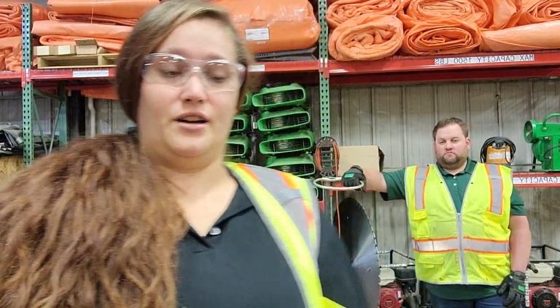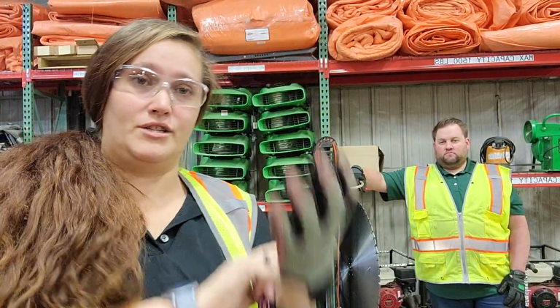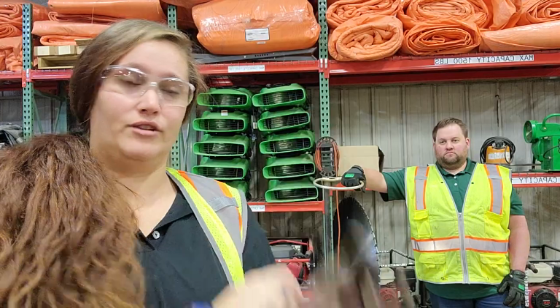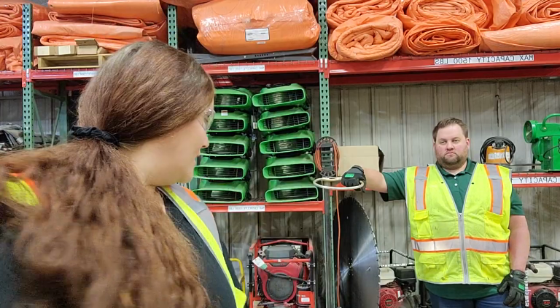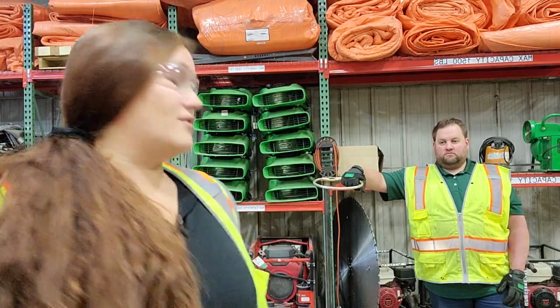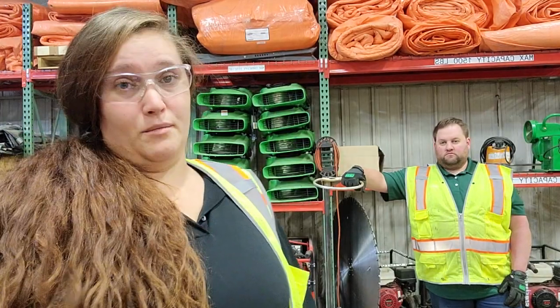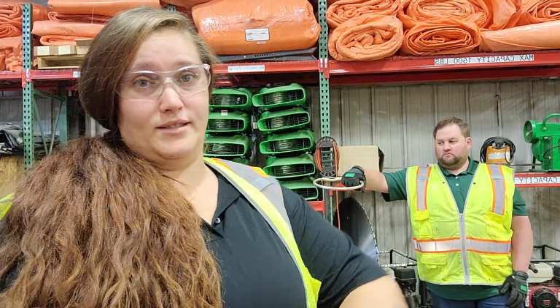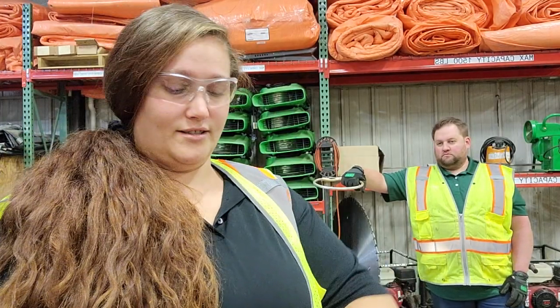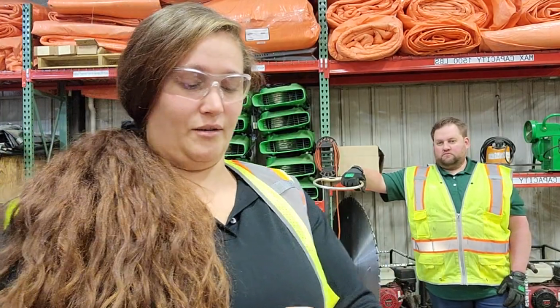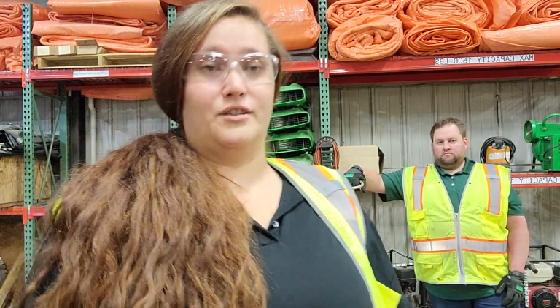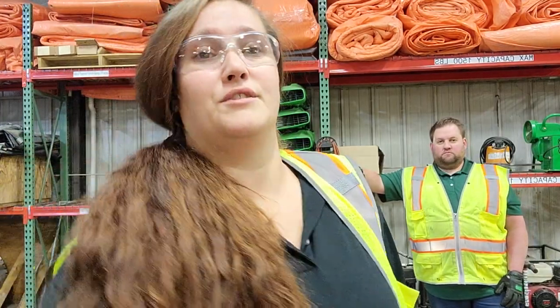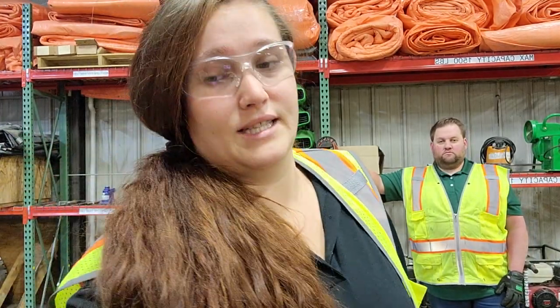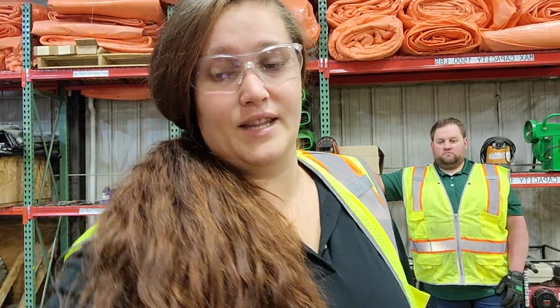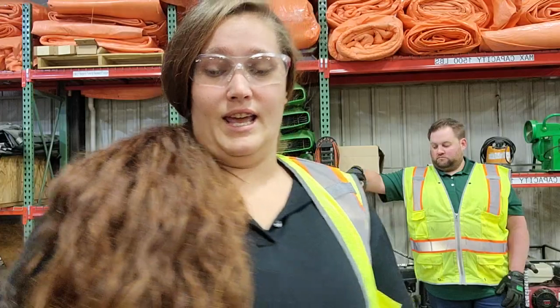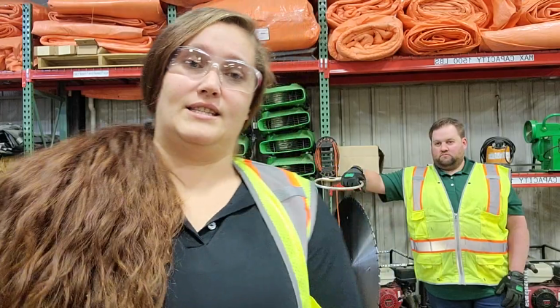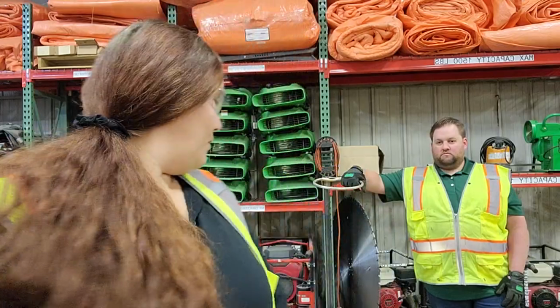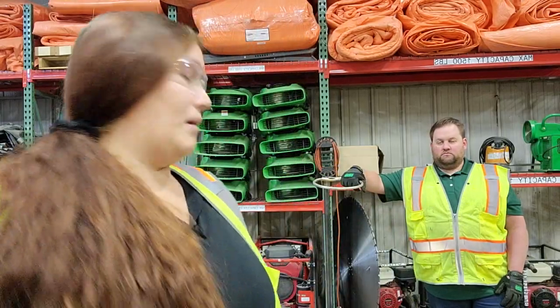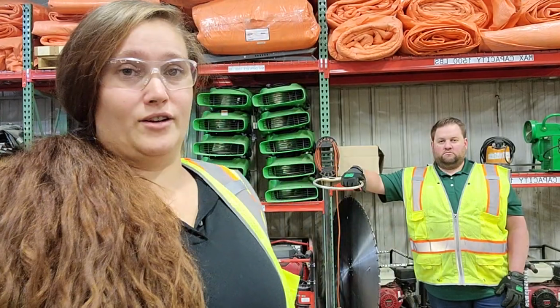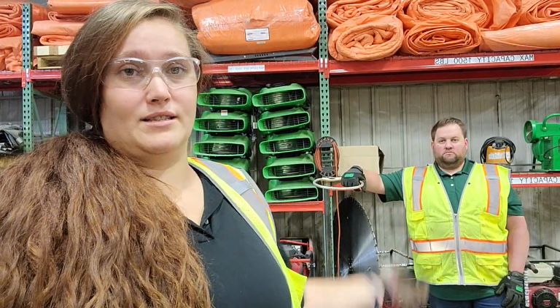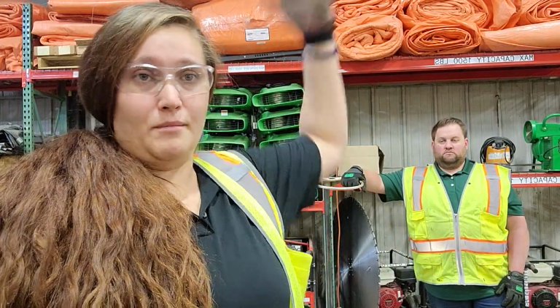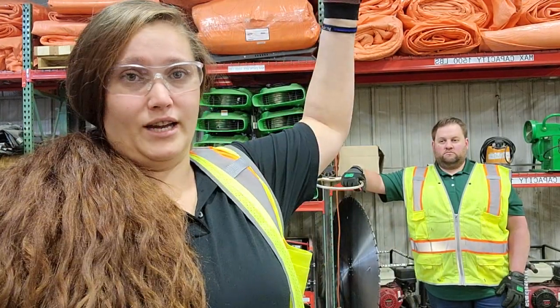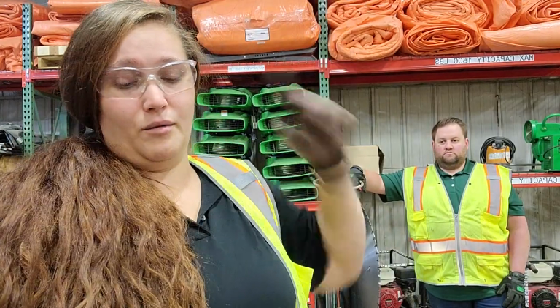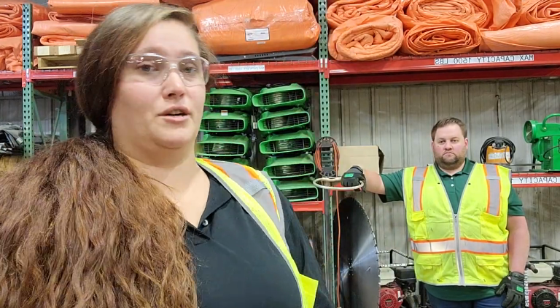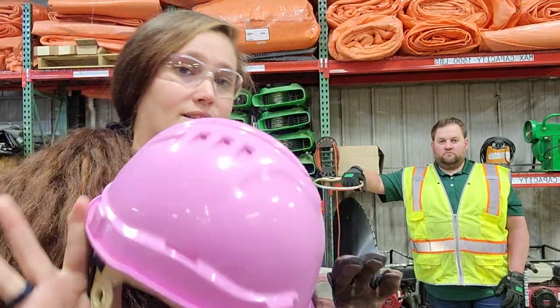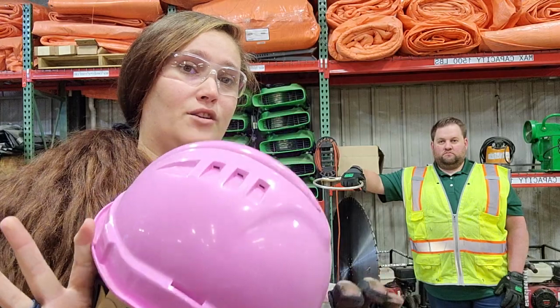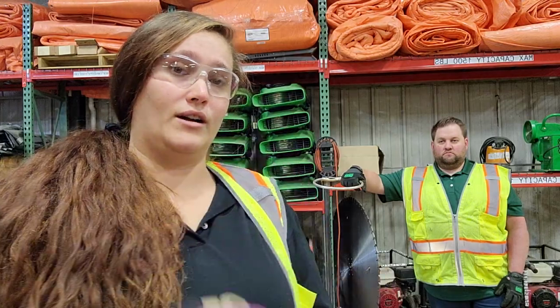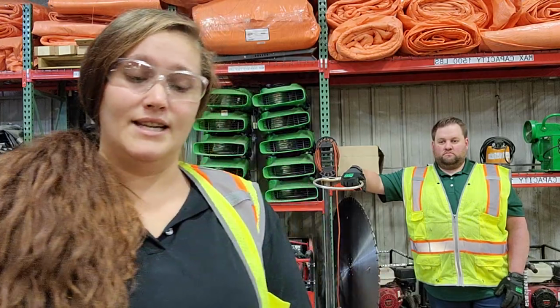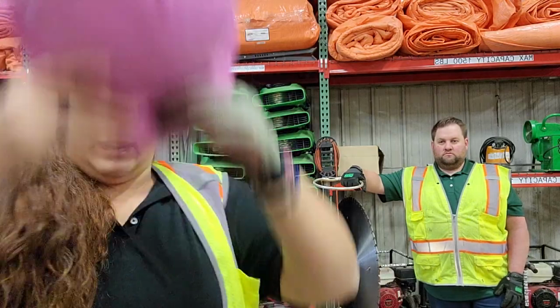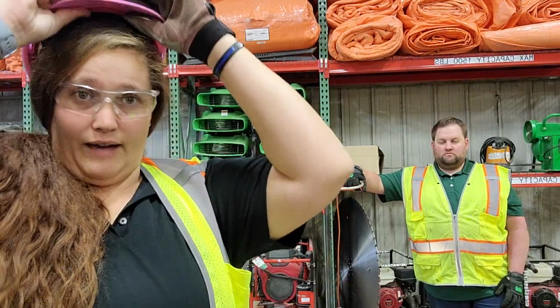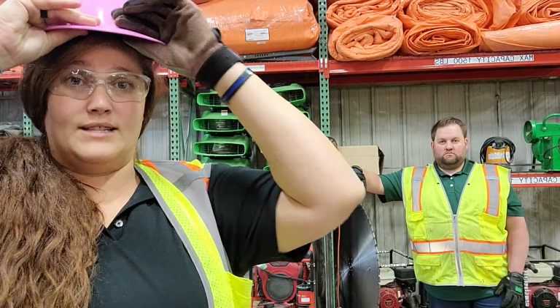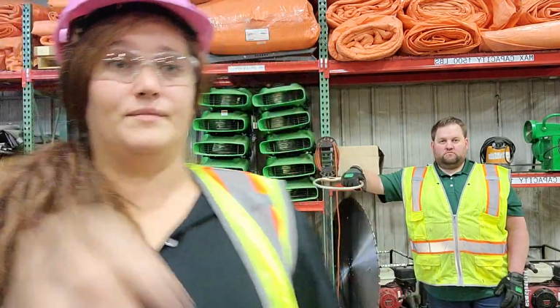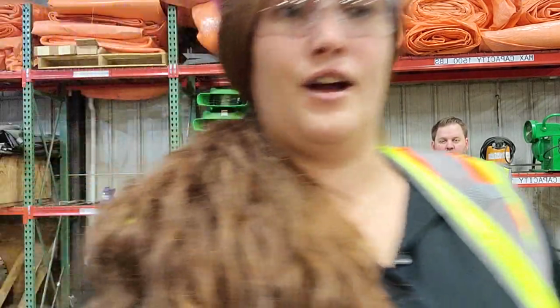Second, you're going to want to make sure you have your gloves. There's a lot of moving parts on here, so you're going to want to make sure your fingers are protected. And lastly, when you're pulling pipe out of the ground and it's extended above your head, you're going to want to make sure you're protected, so we're going to grab our hard hat. Now that we have all of our stuff, let's get going.